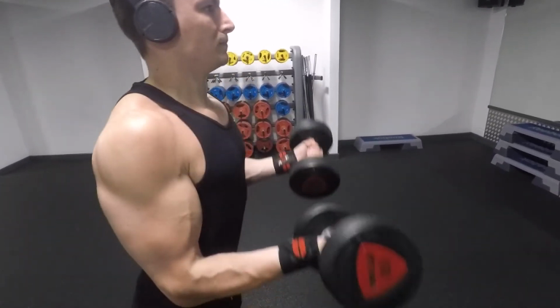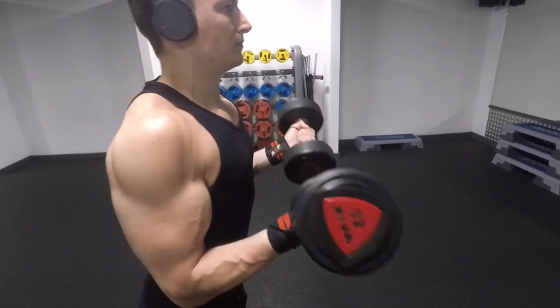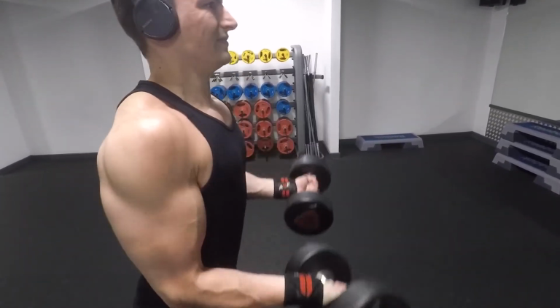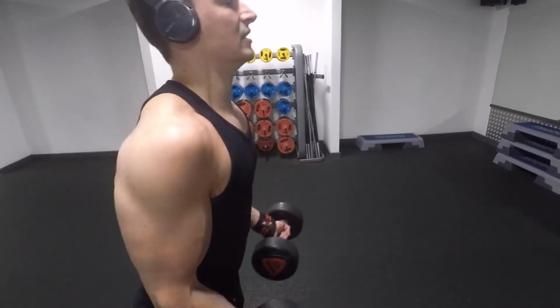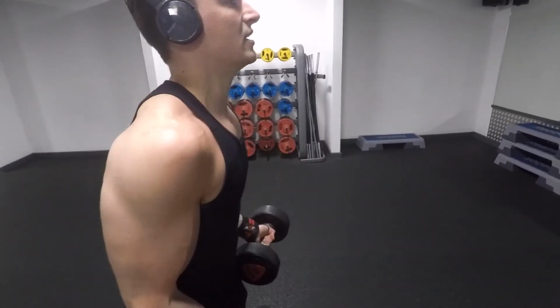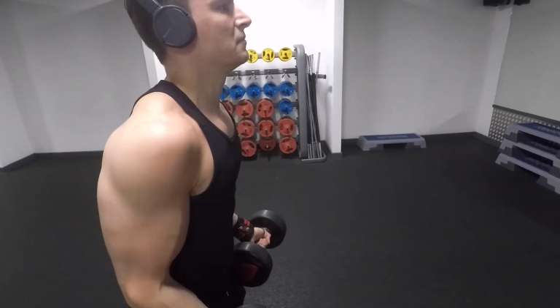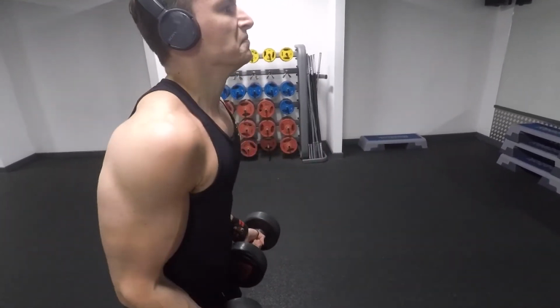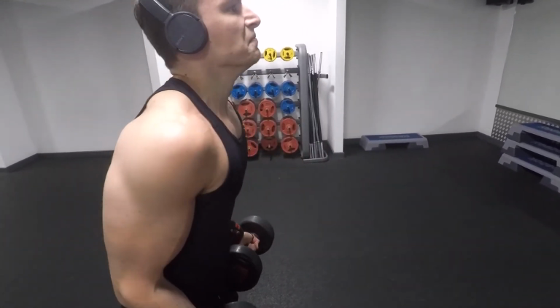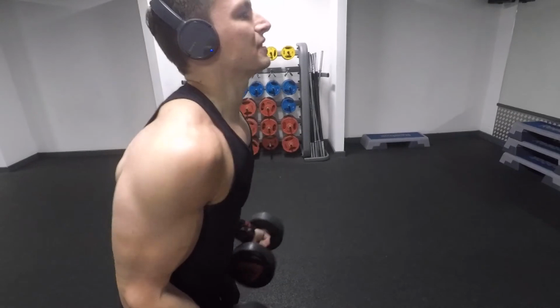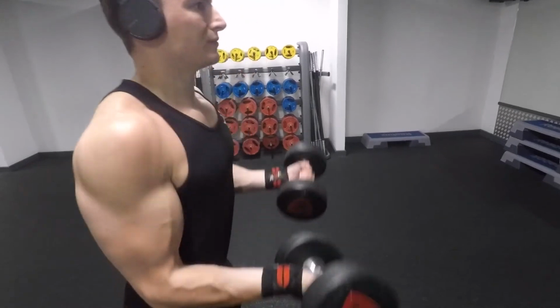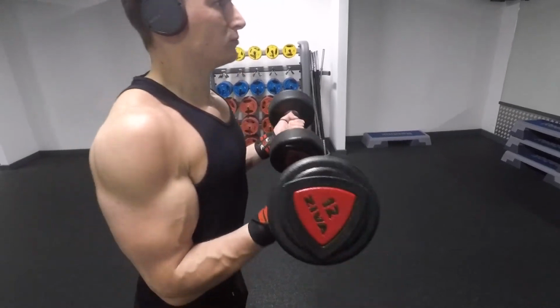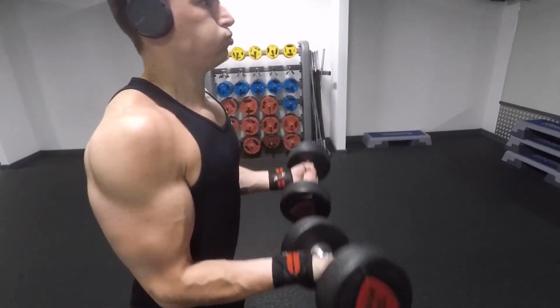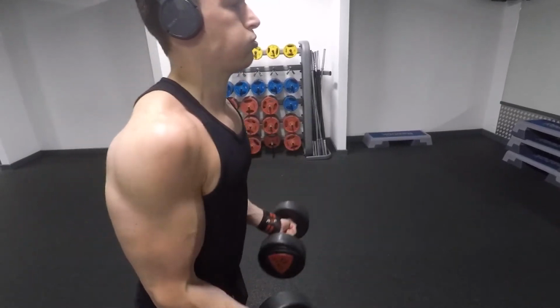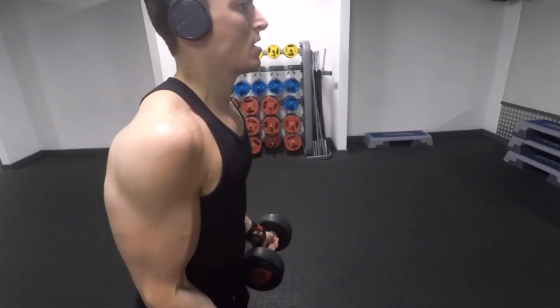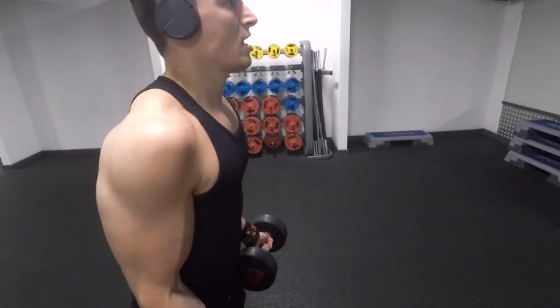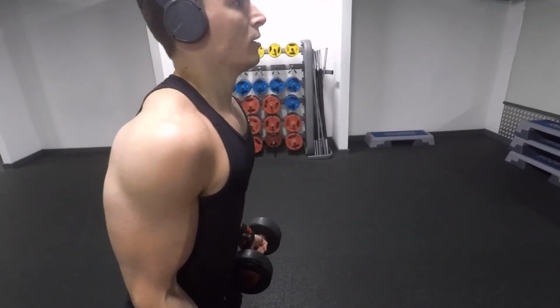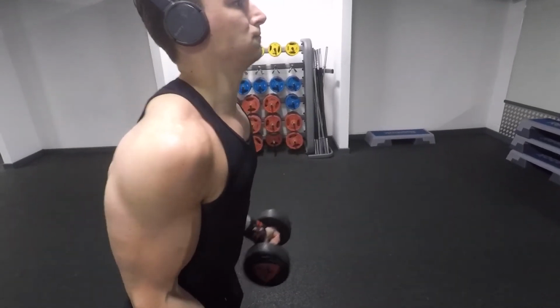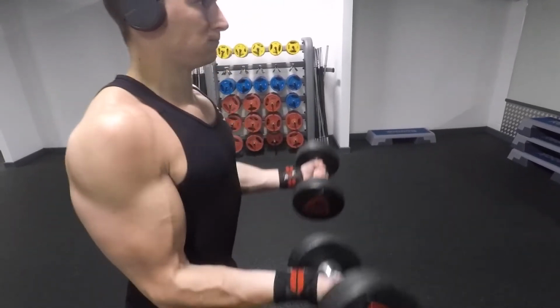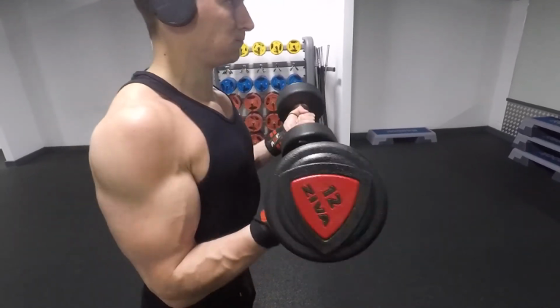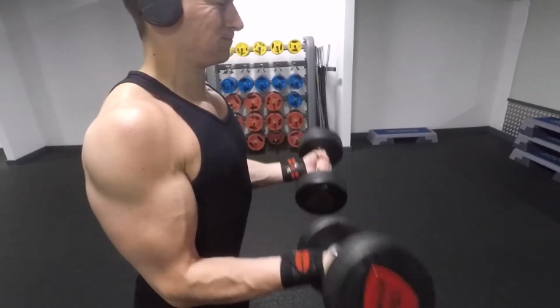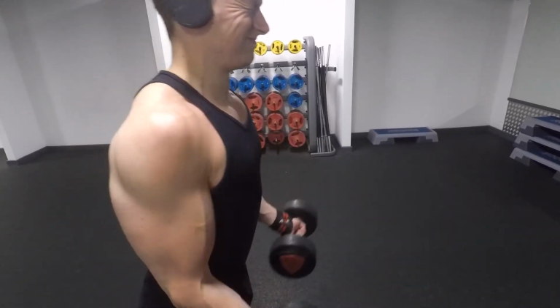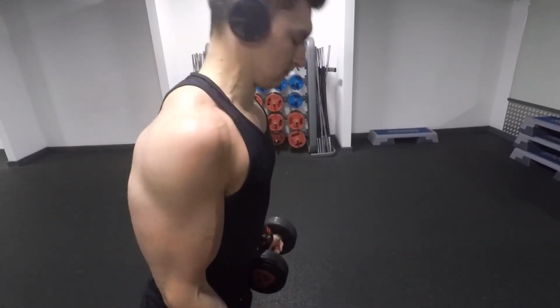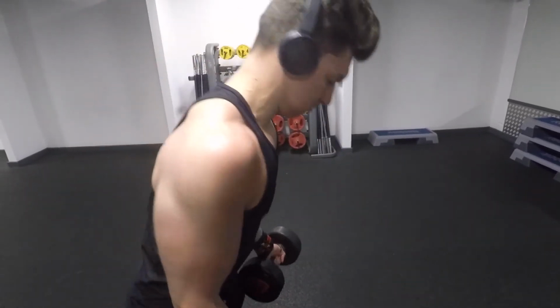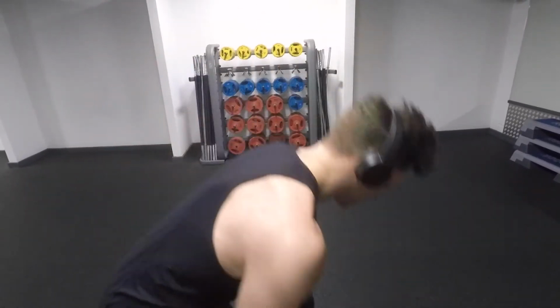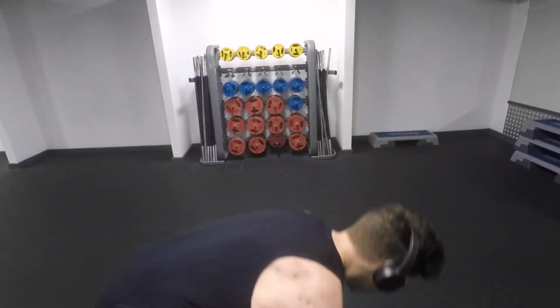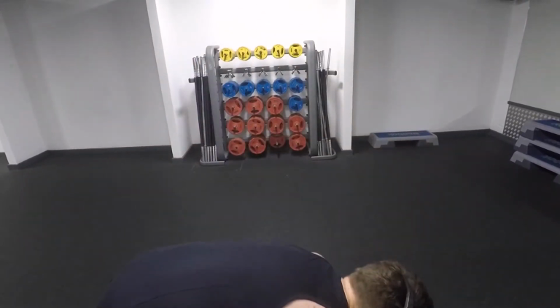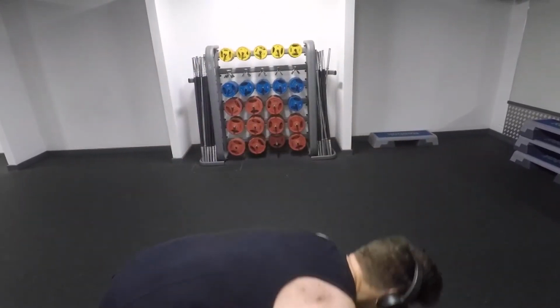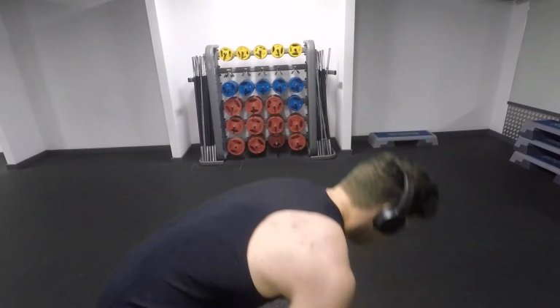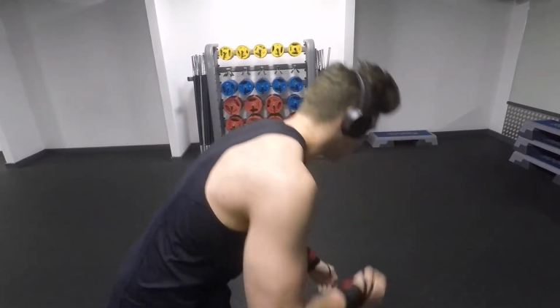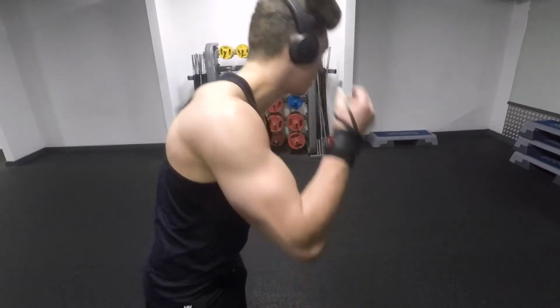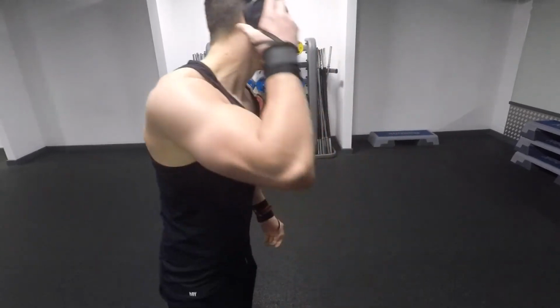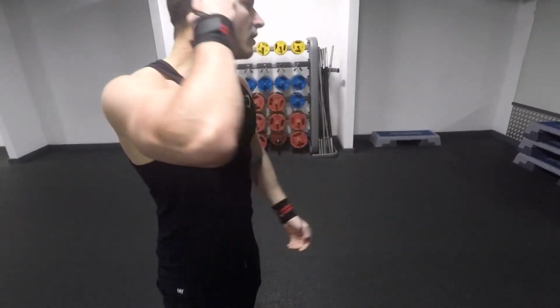Trust me when I say that you're going to get a massive pump out of it, and you're going to increase your total workout volume as well, which will contribute towards the stimulation of your muscle growth.